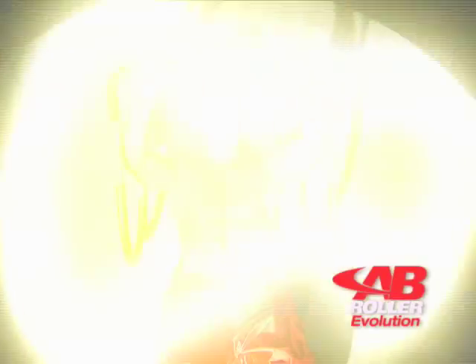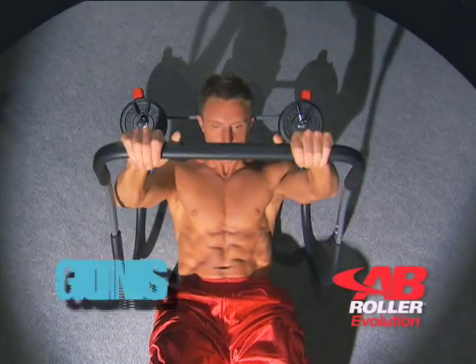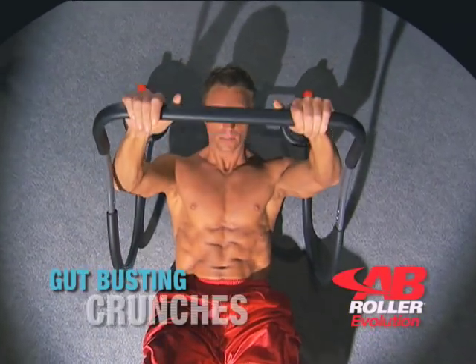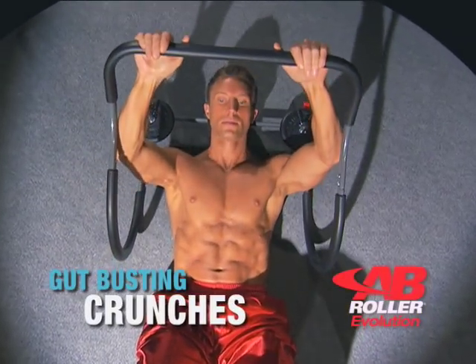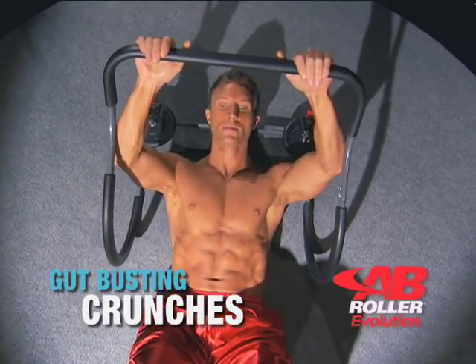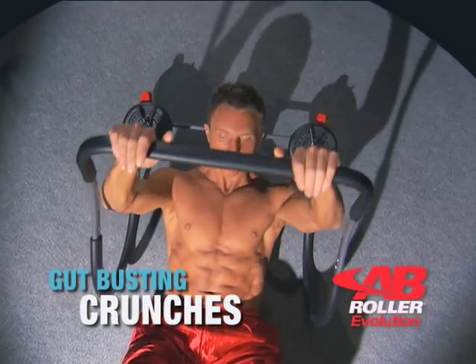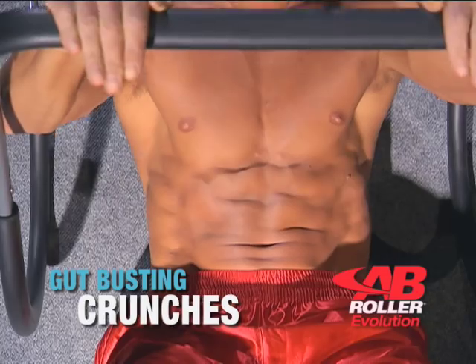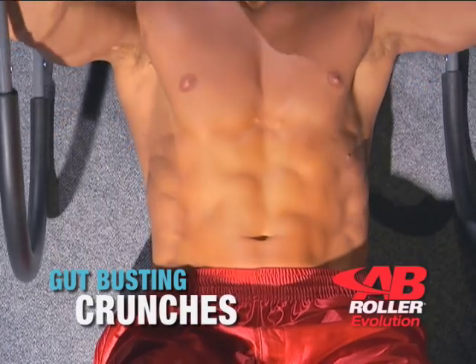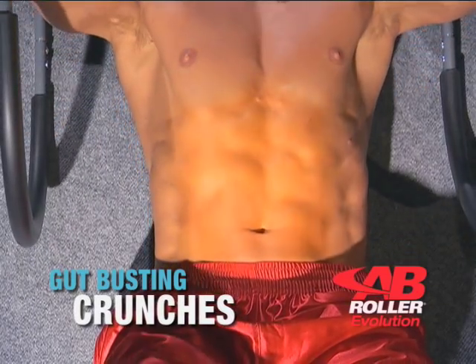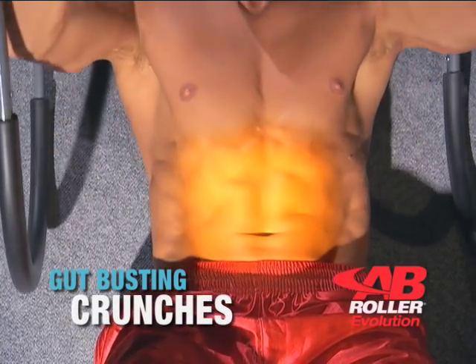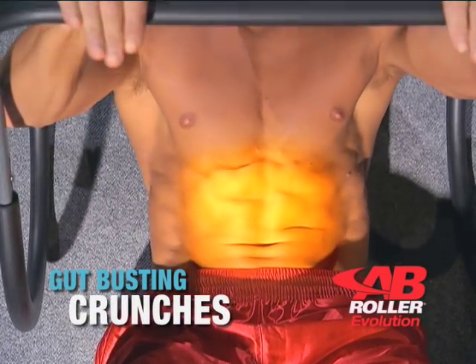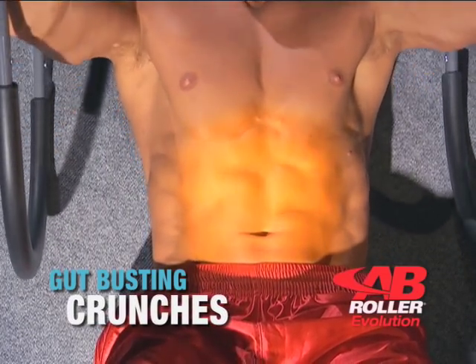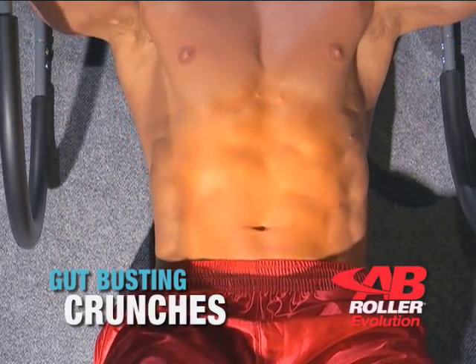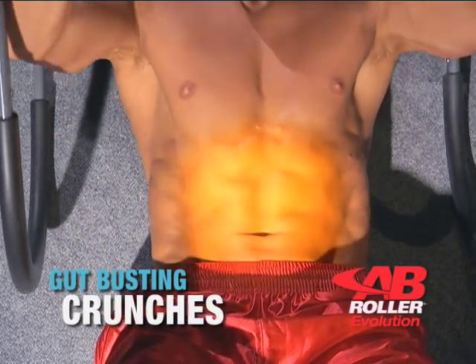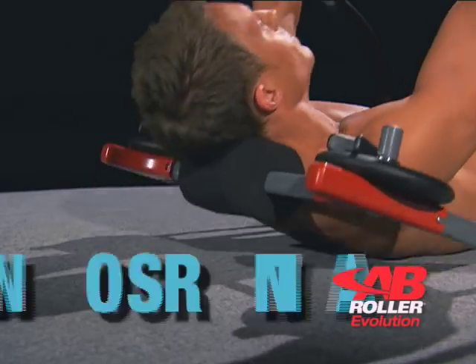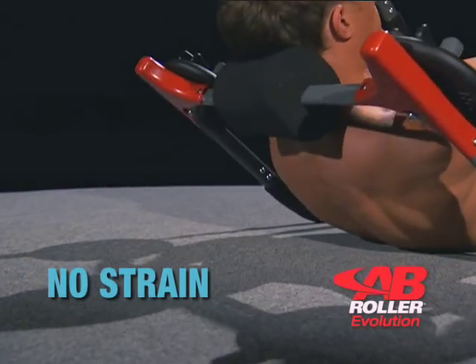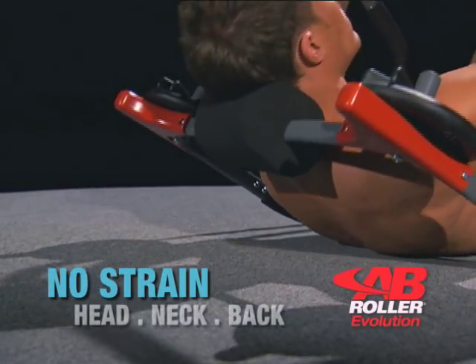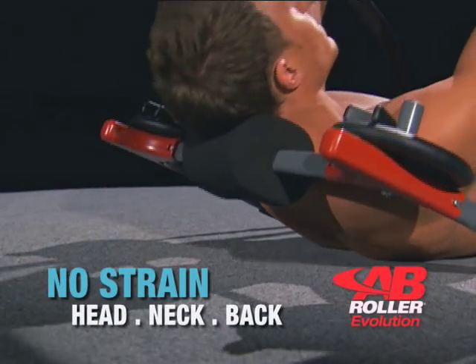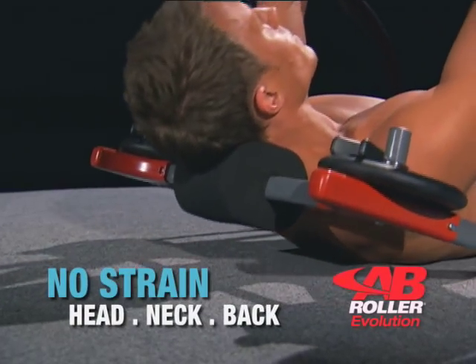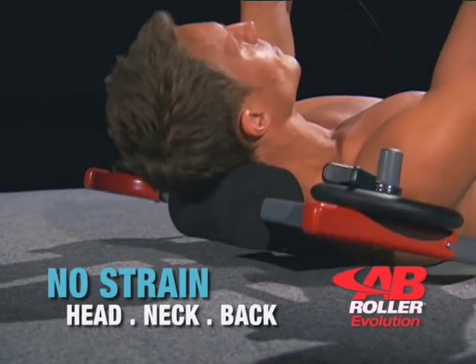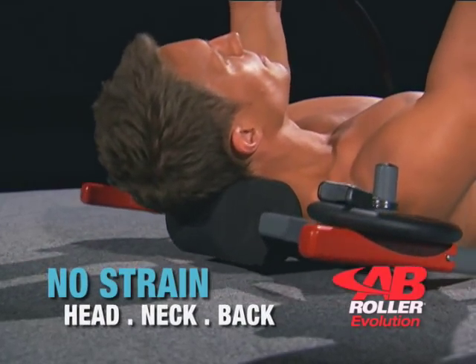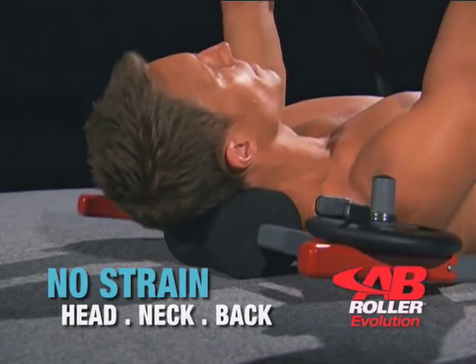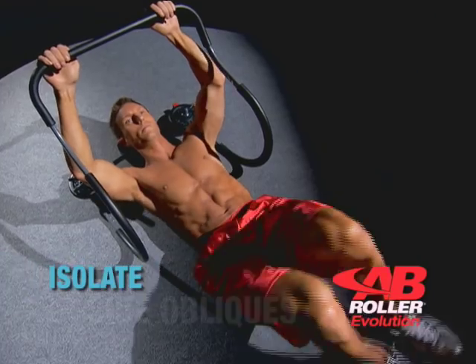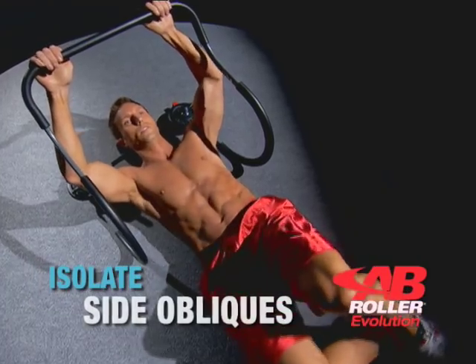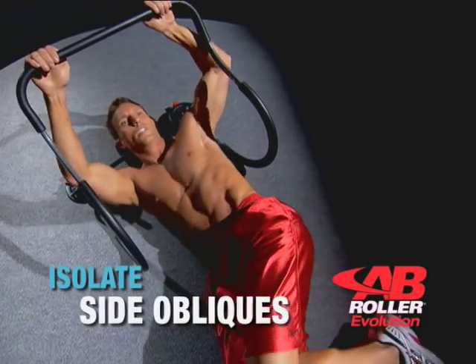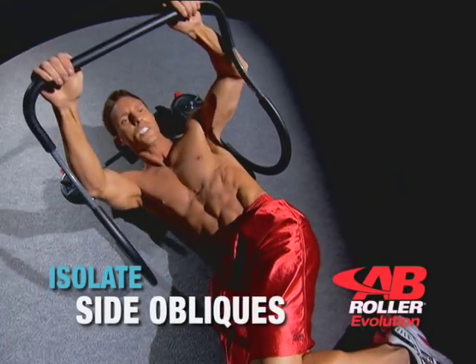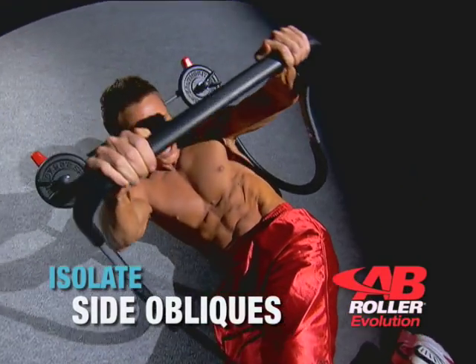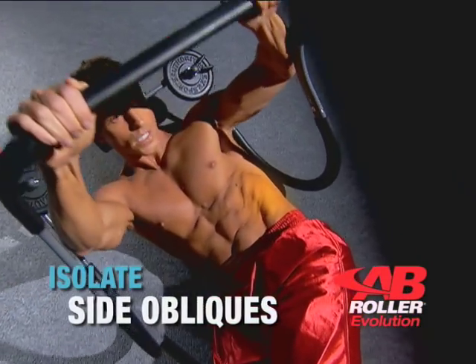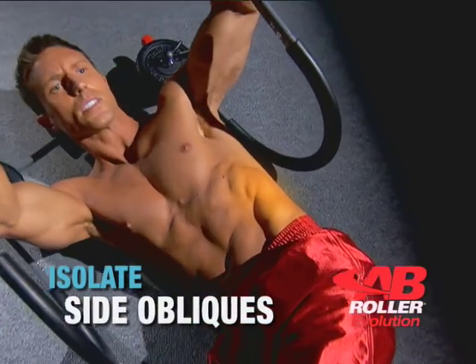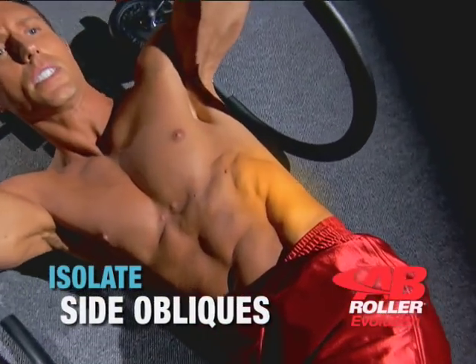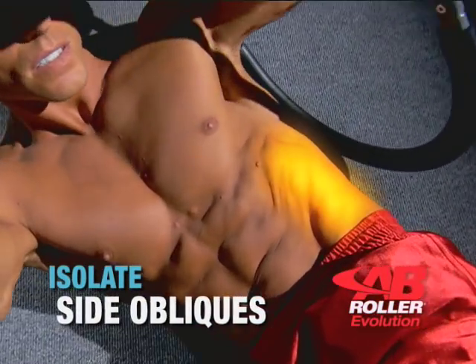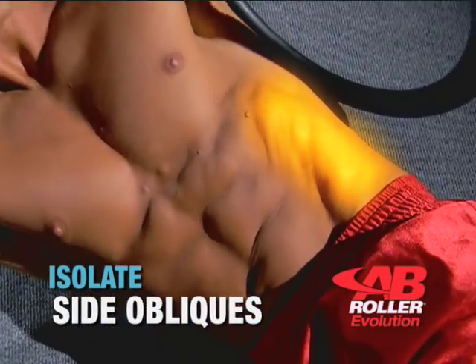Start with gut-busting crunches that target your upper, middle, and lower abs at the same time with virtually no strain on your head, neck, or back. Twist your legs to isolate your side obliques and blast those love handles.